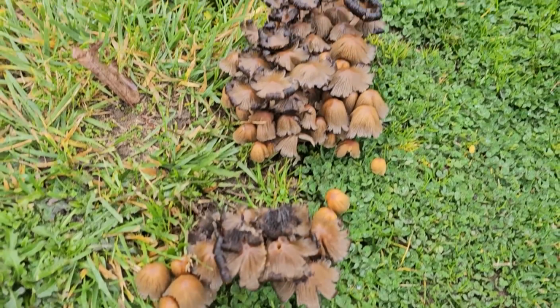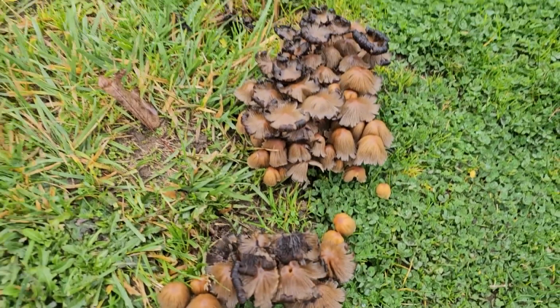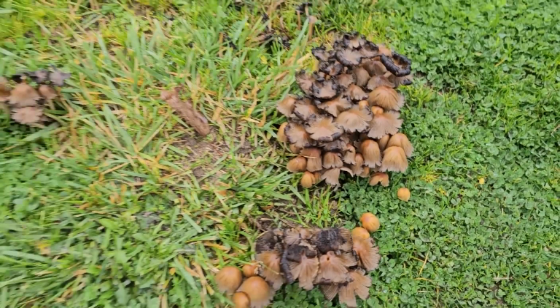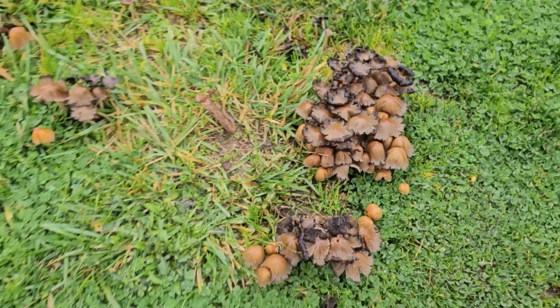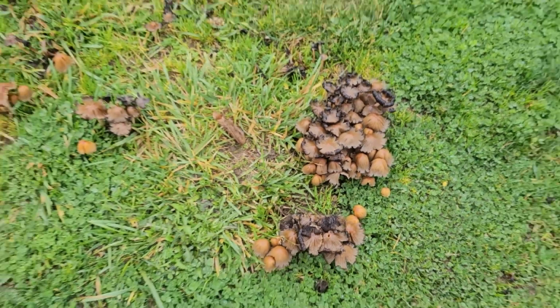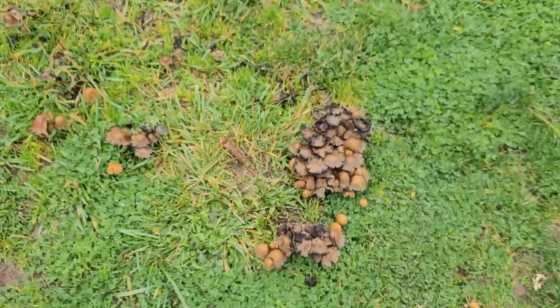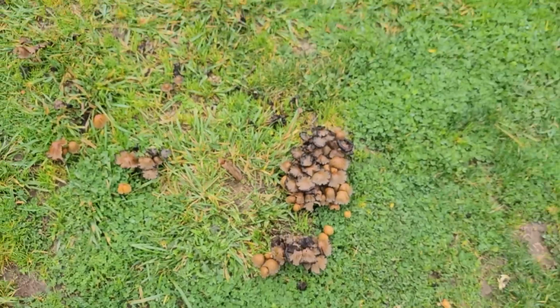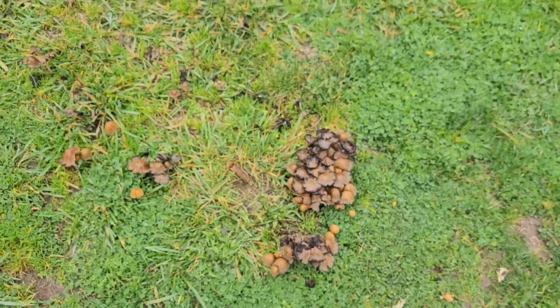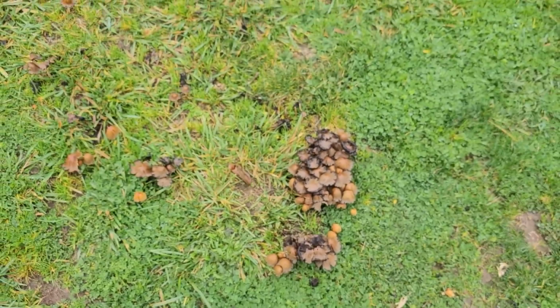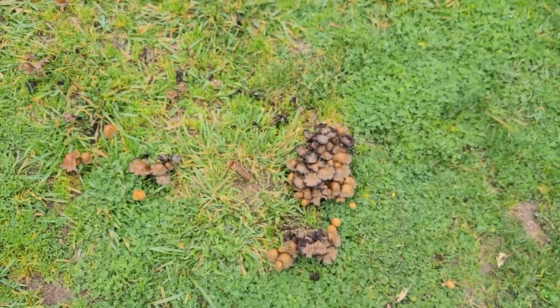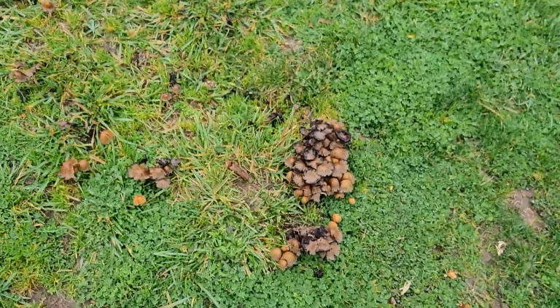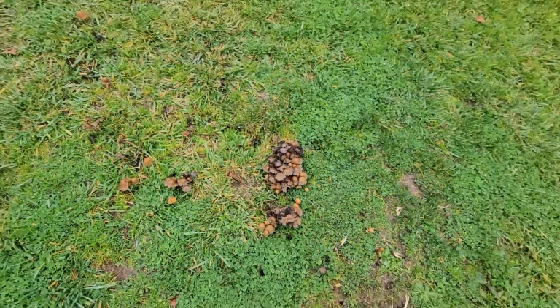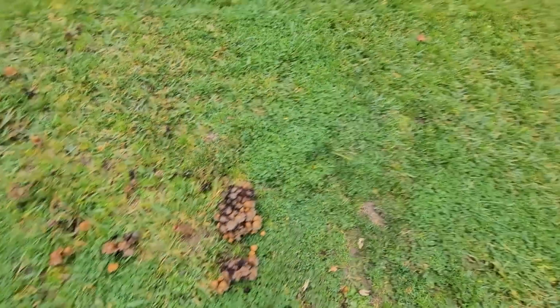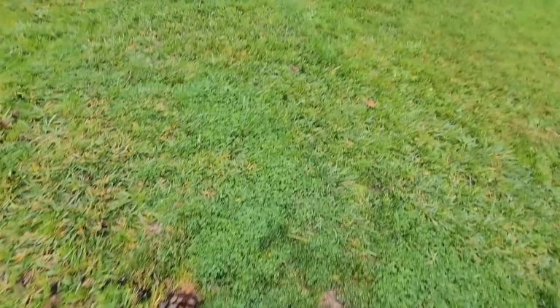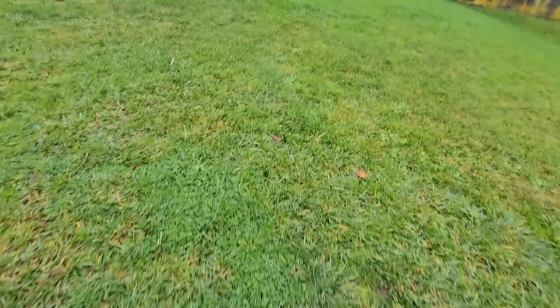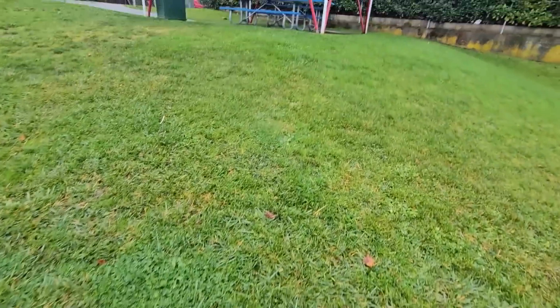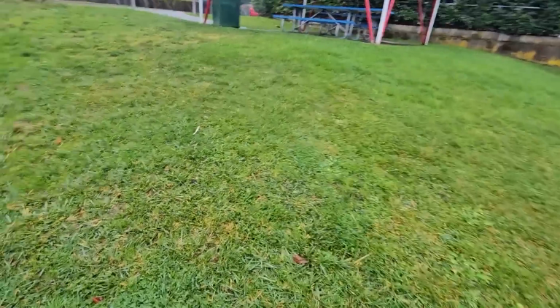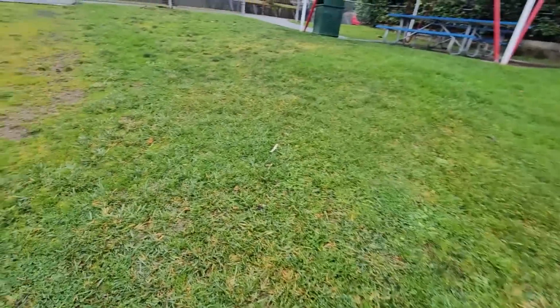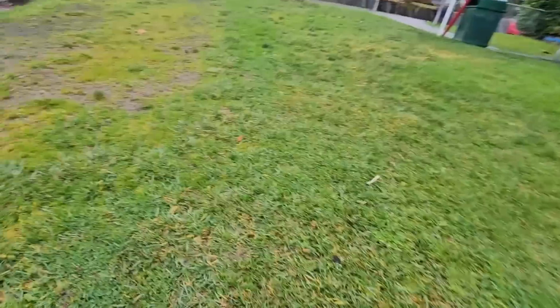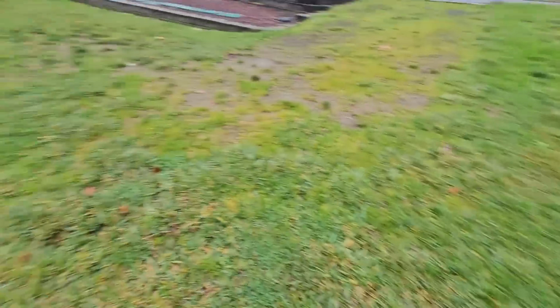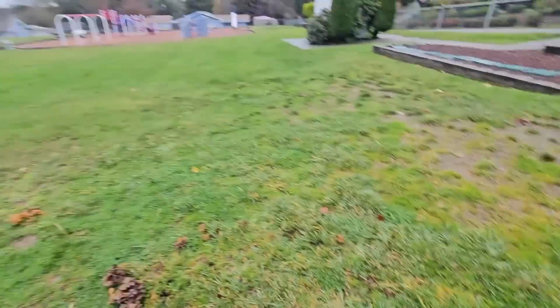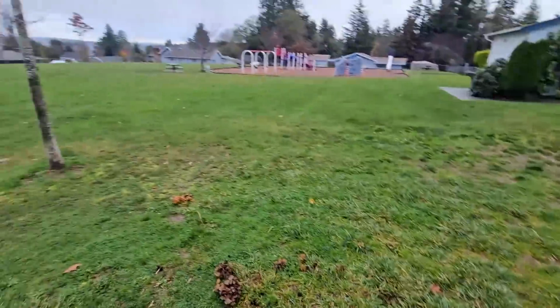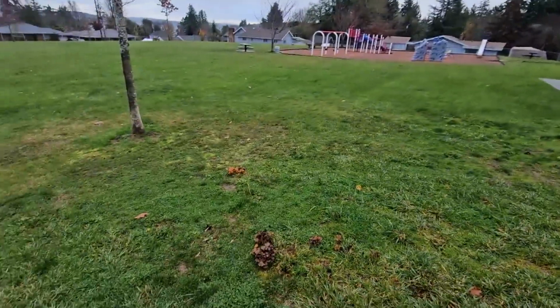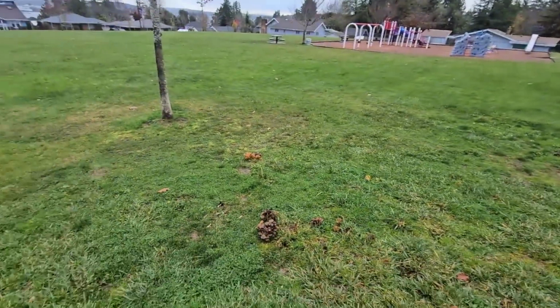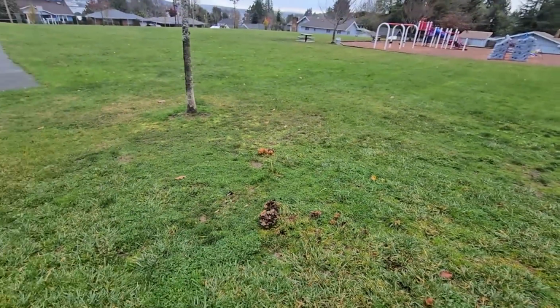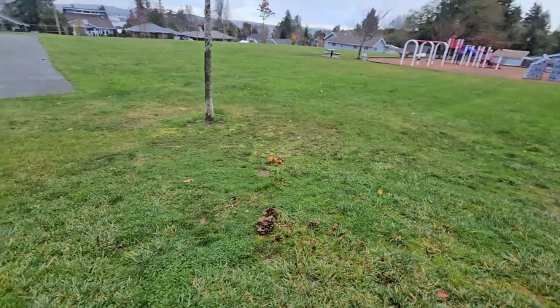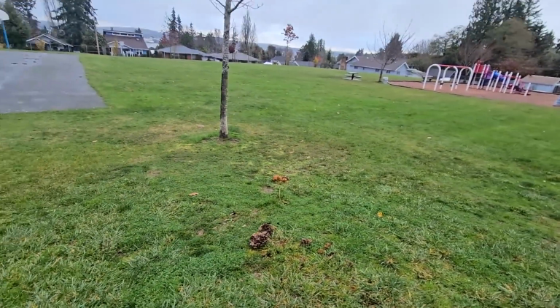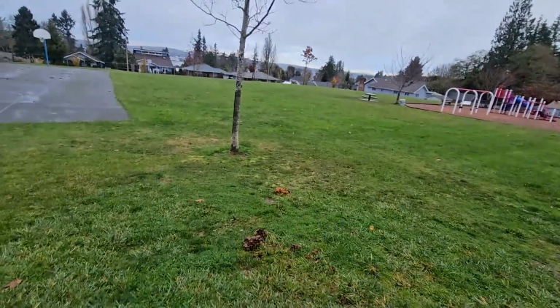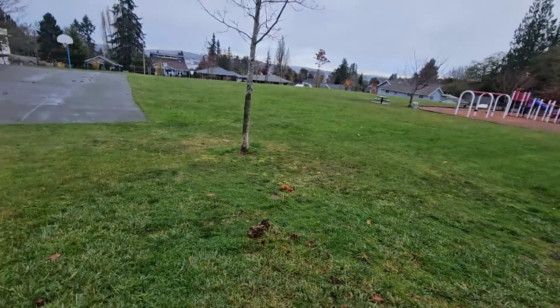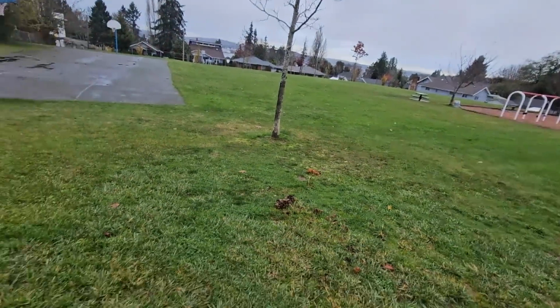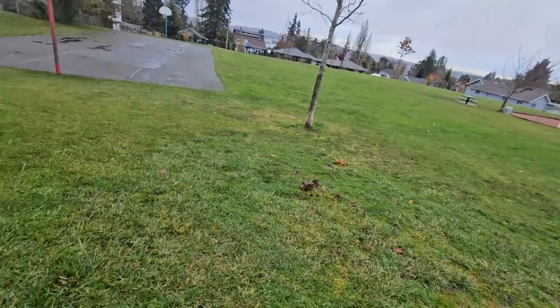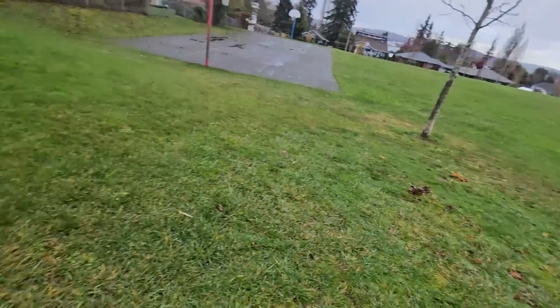Be aware that in a park like this they fertilize and spray things, so I wouldn't collect these for food. Really impressive flushes of them here, but personally I don't think I would eat those, so I'm going to leave those behind.